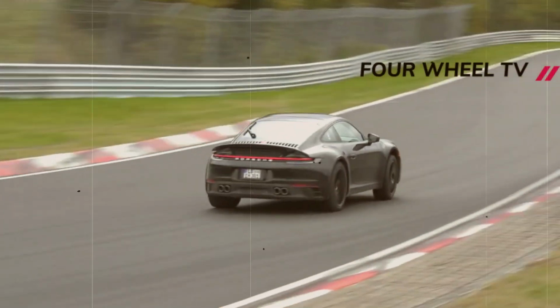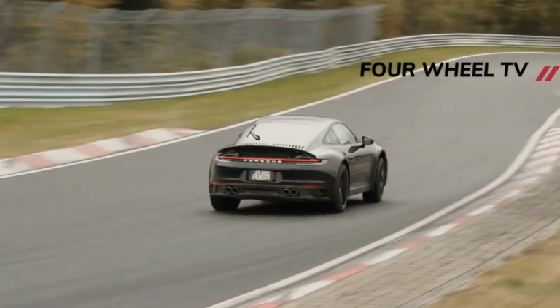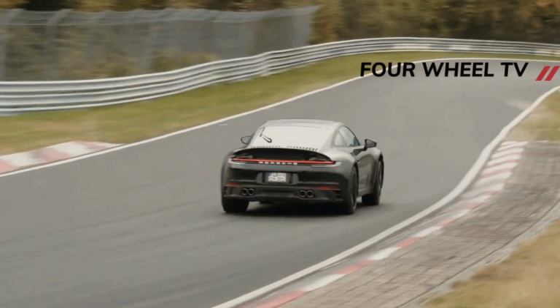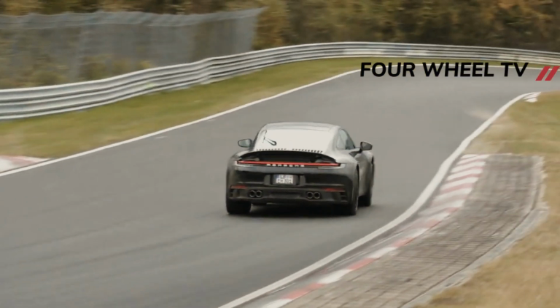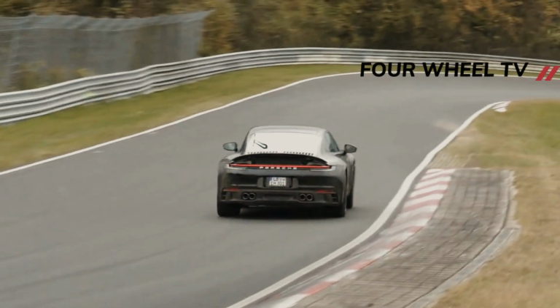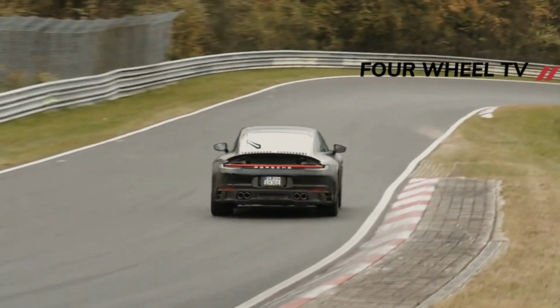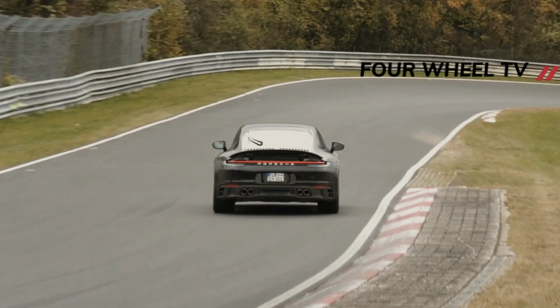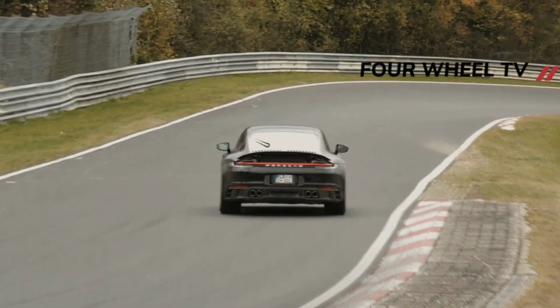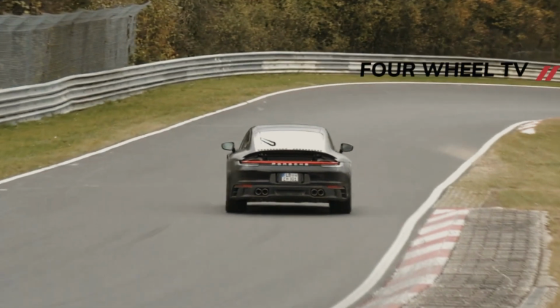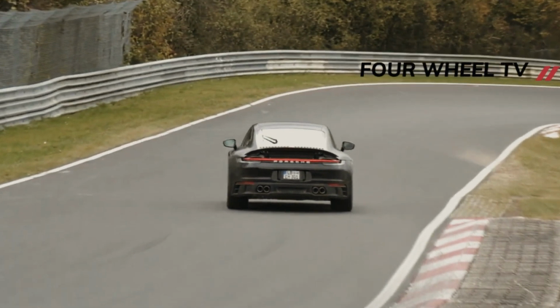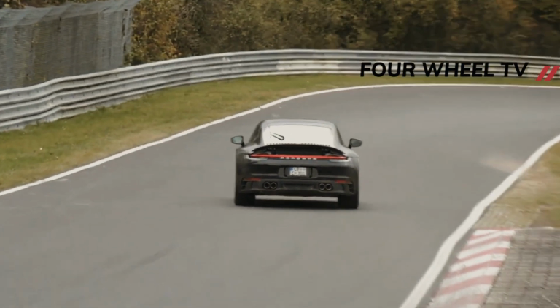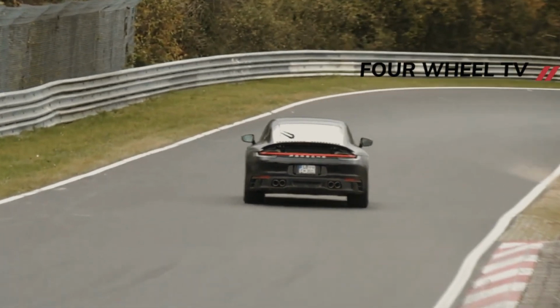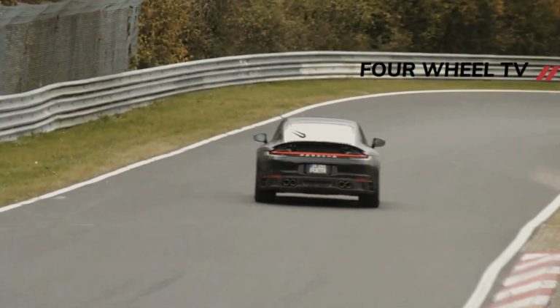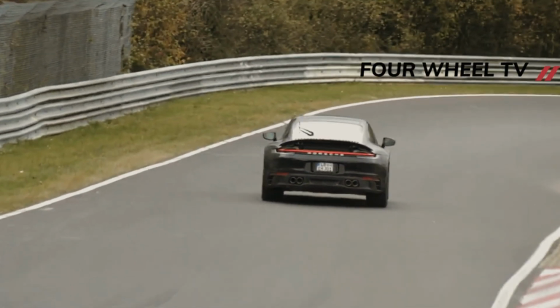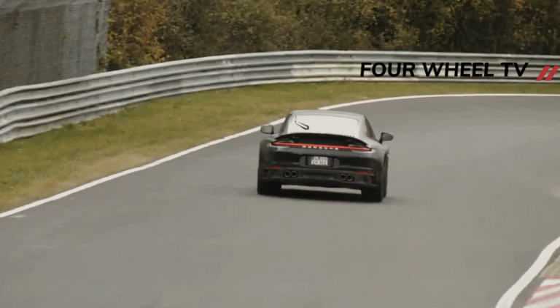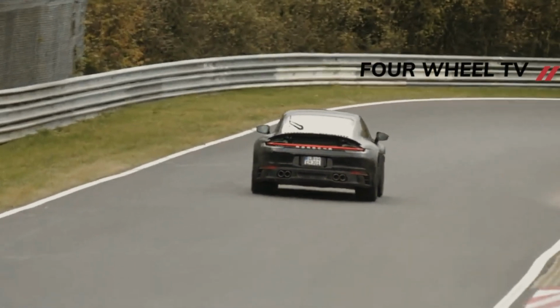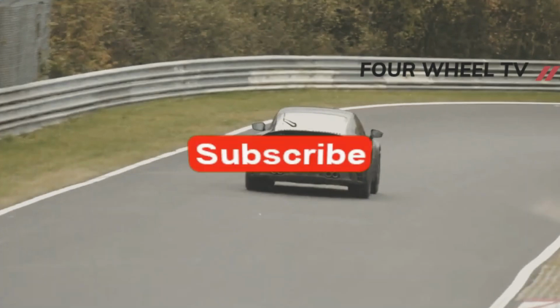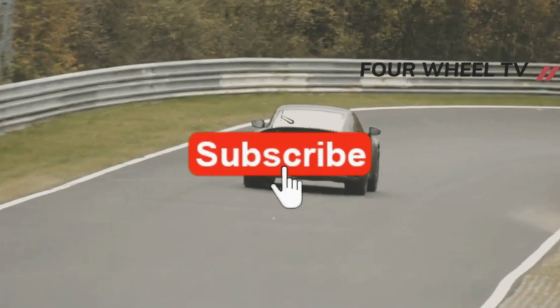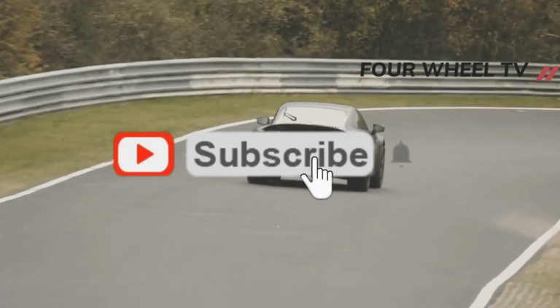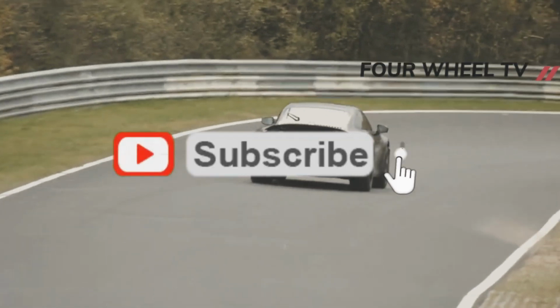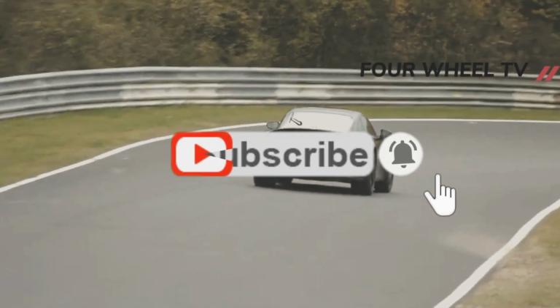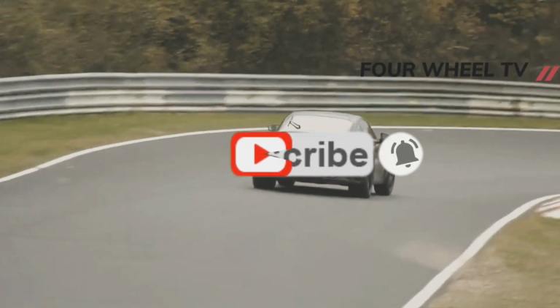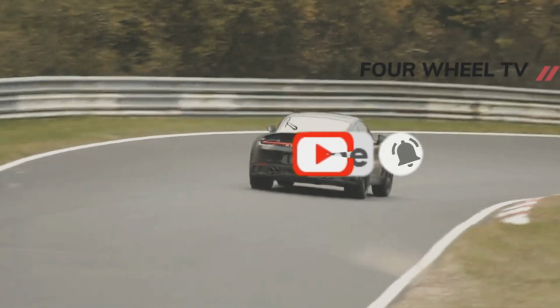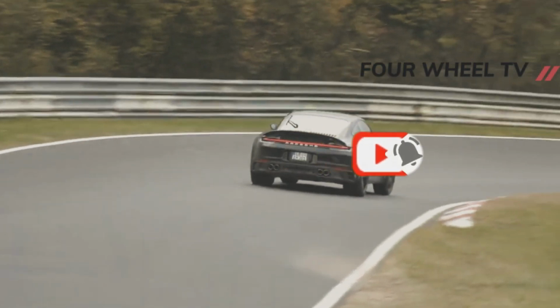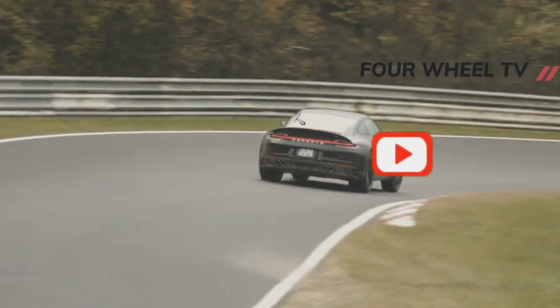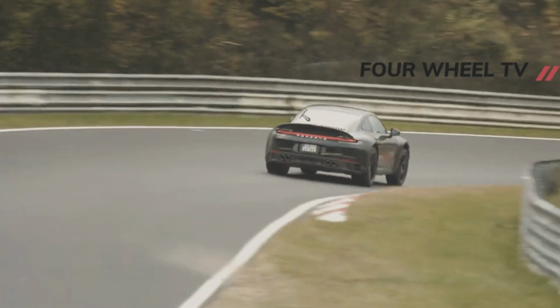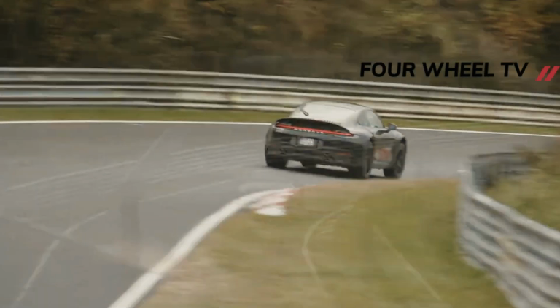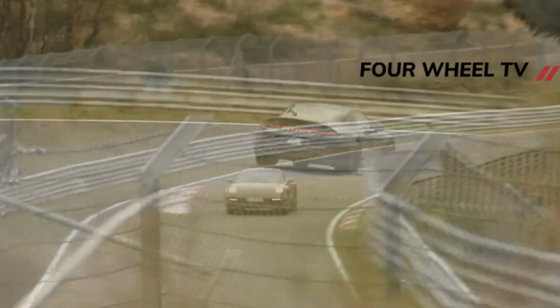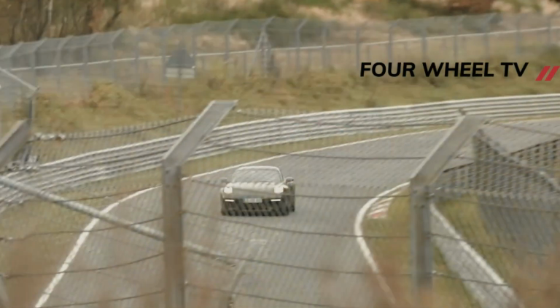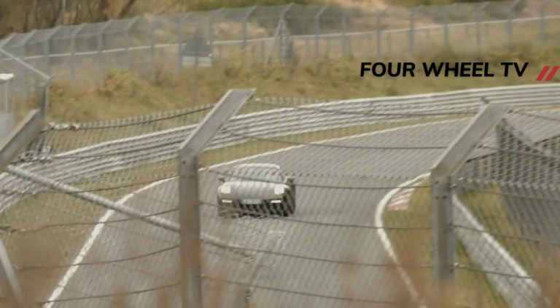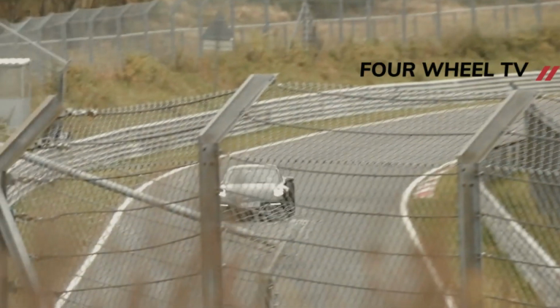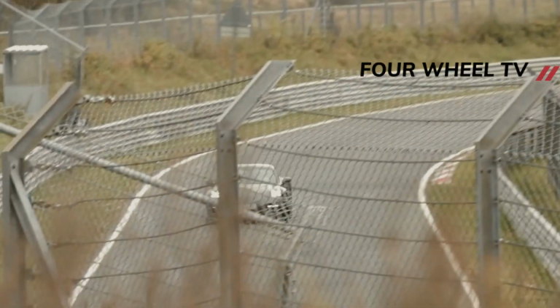Hi guys. Welcome to the 4WheelTV channel. Support us by clicking the subscribe button and pressing the notification button. Thank you.